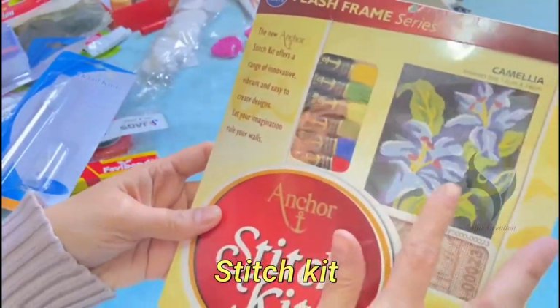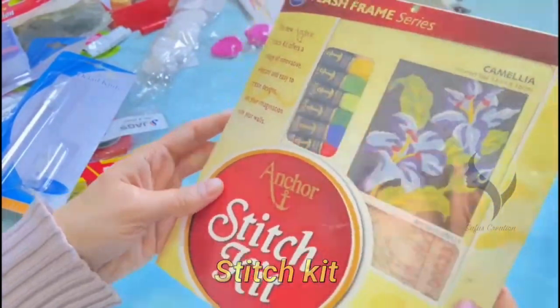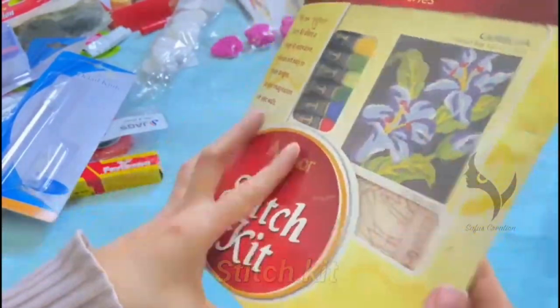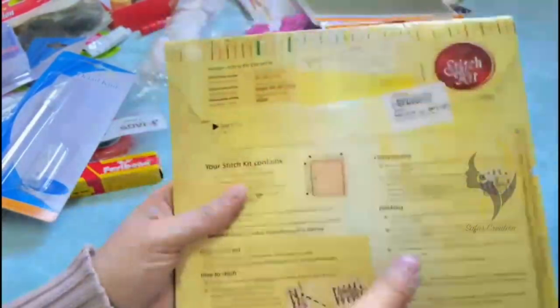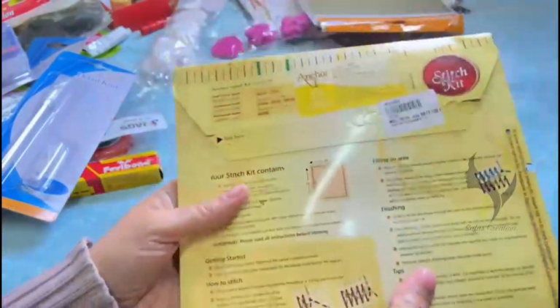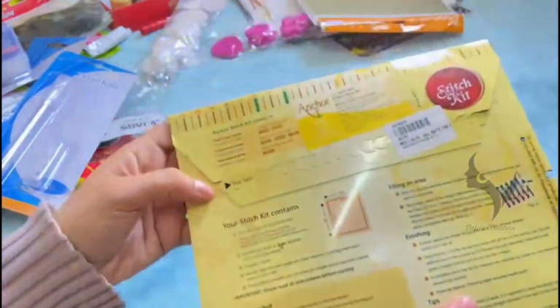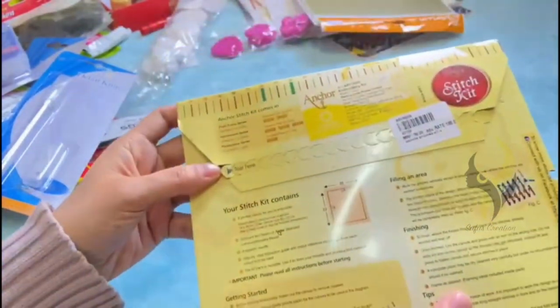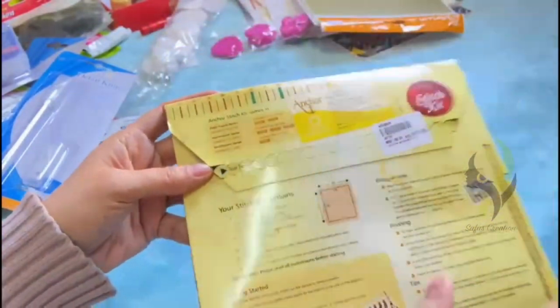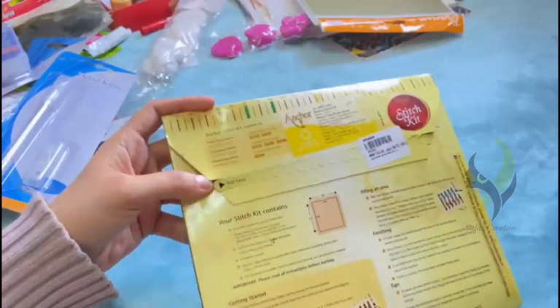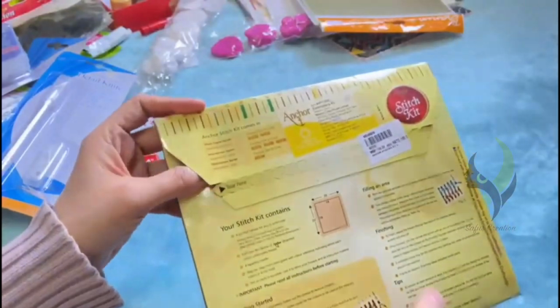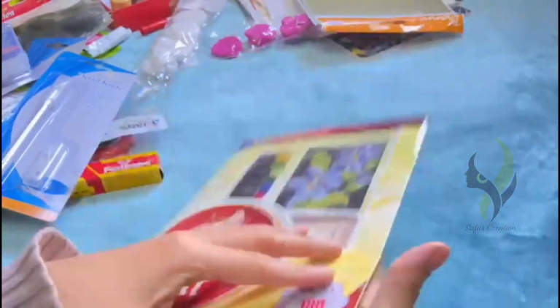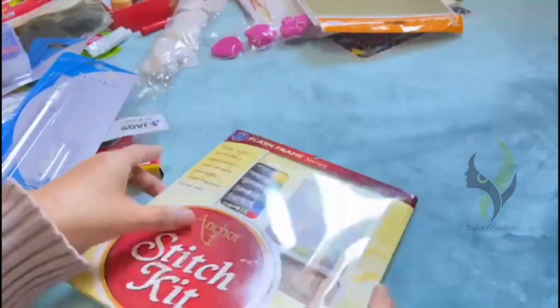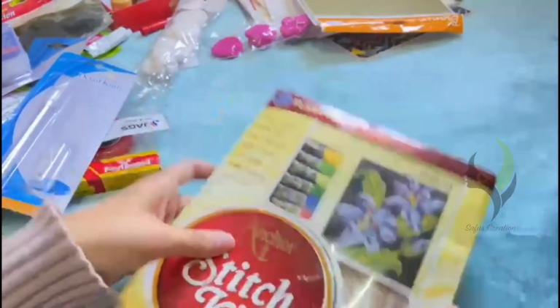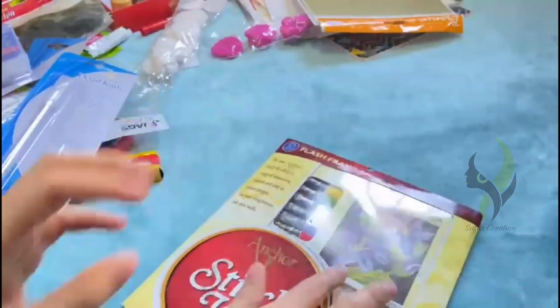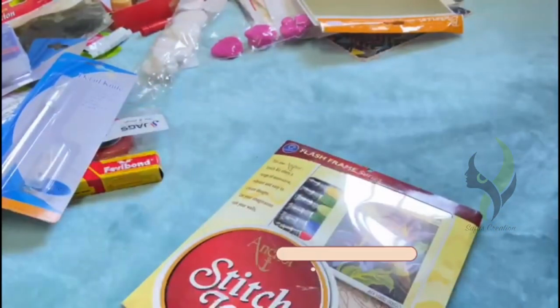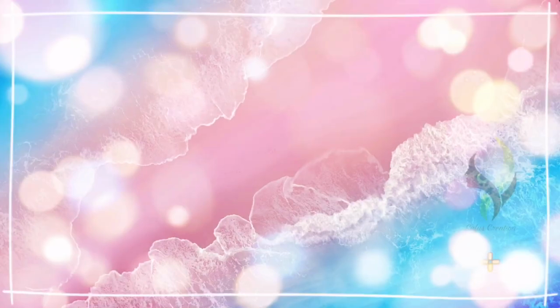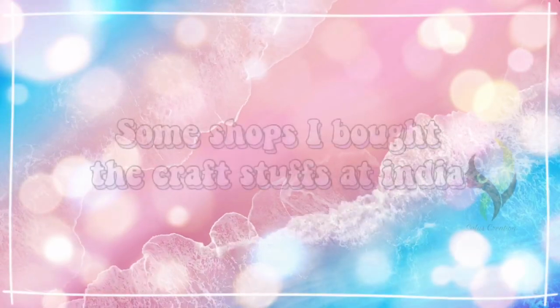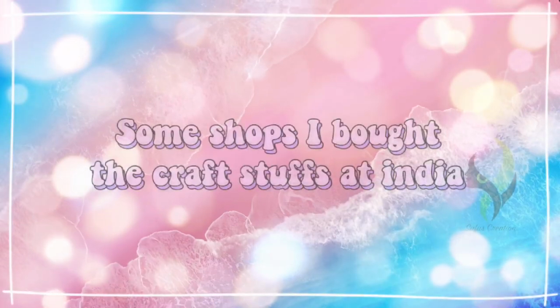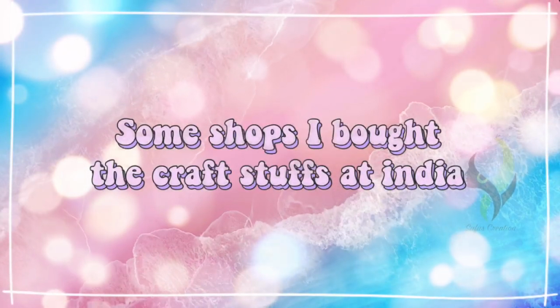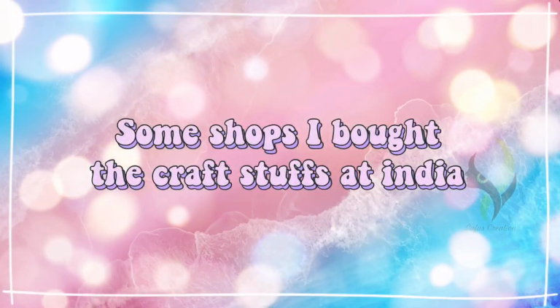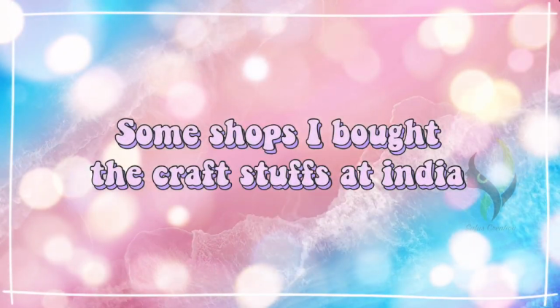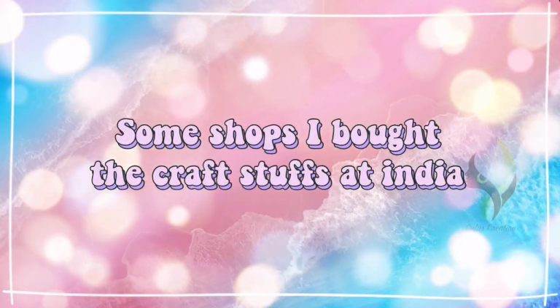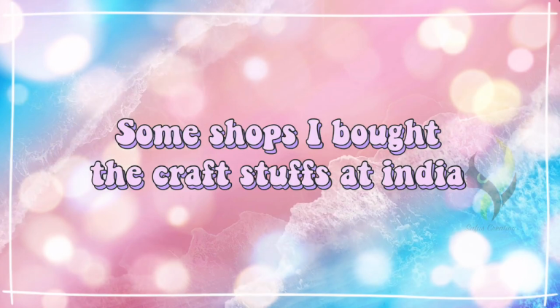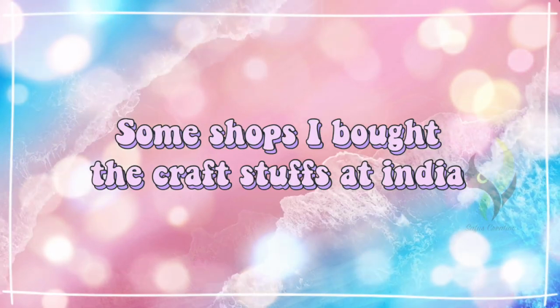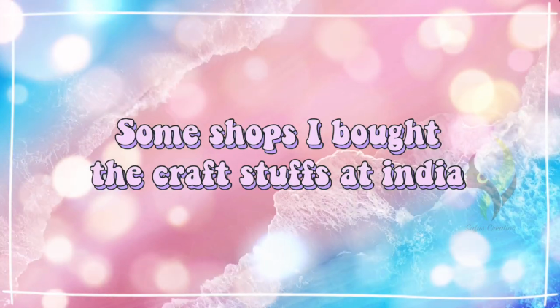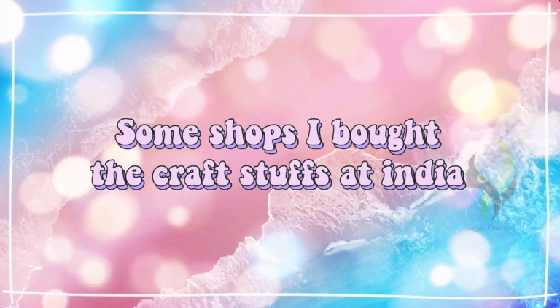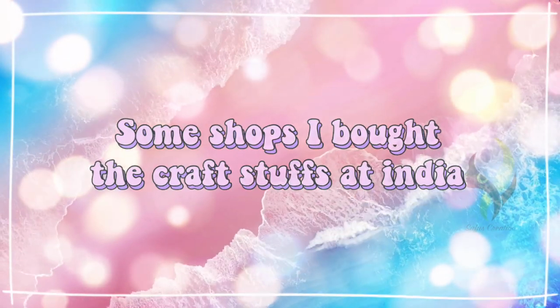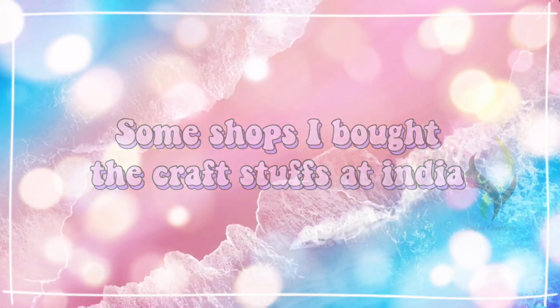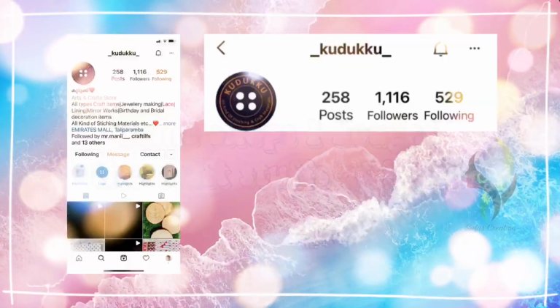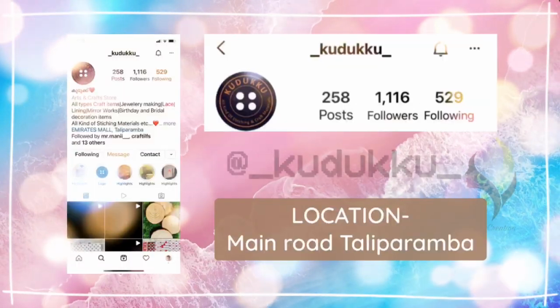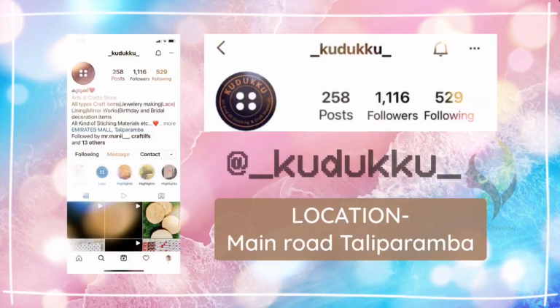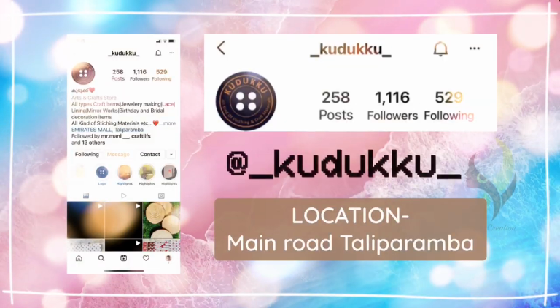If you want a deep explanation on any items I showed today, please comment down below. These are some shops I bought craft stuff from in India — feel free to check out their page and support them.